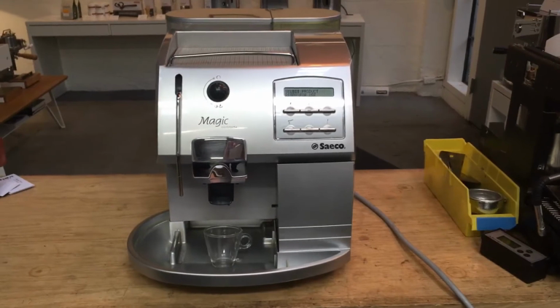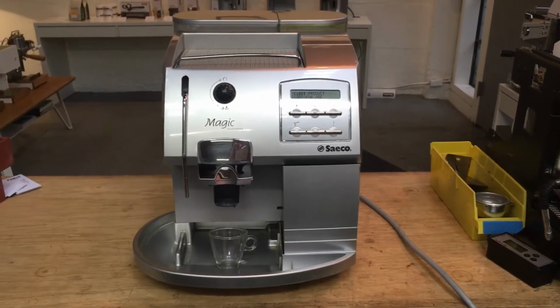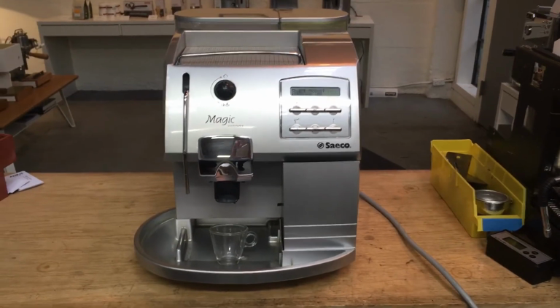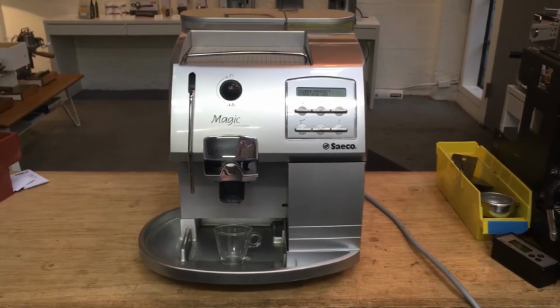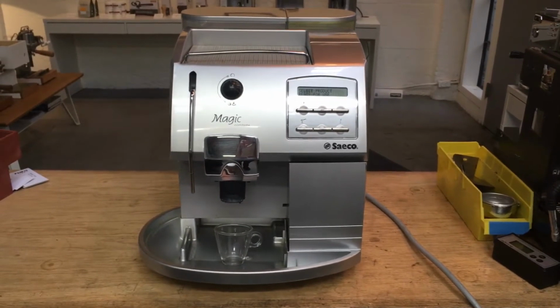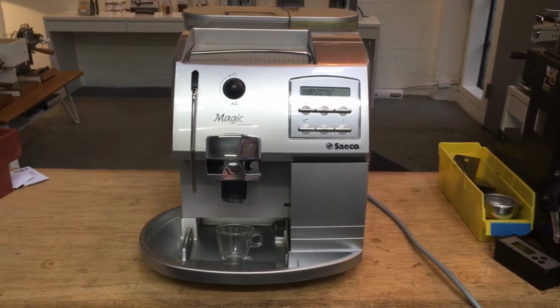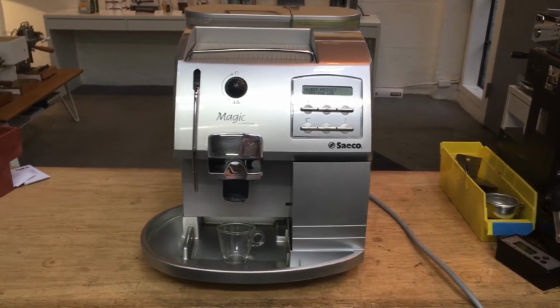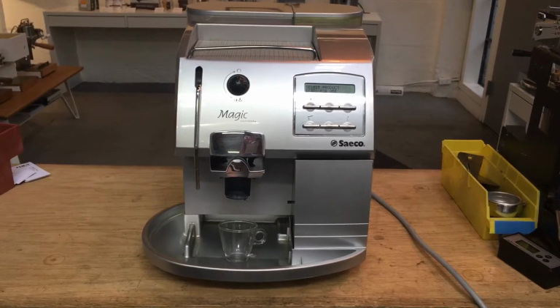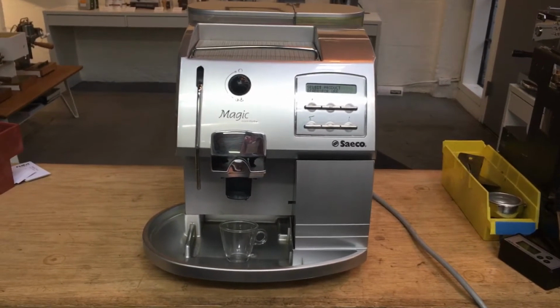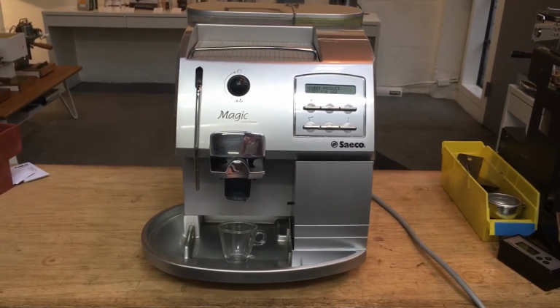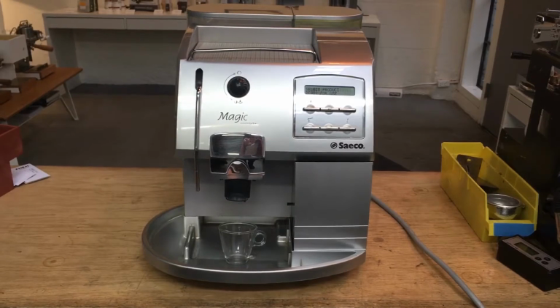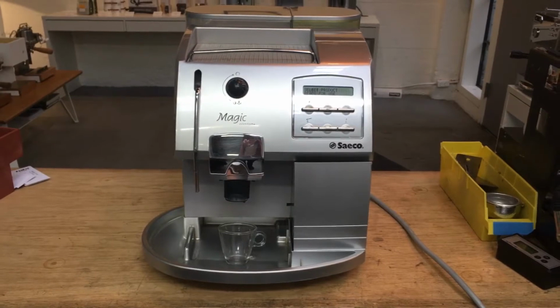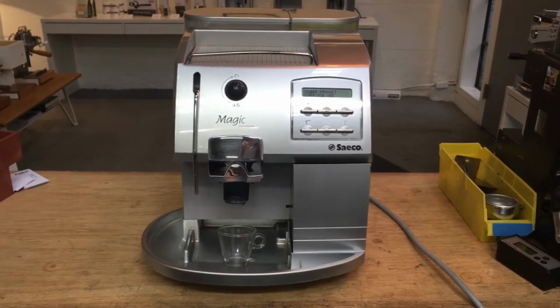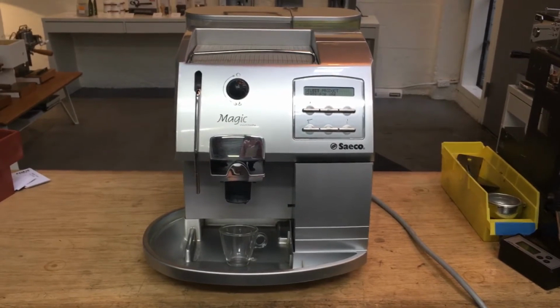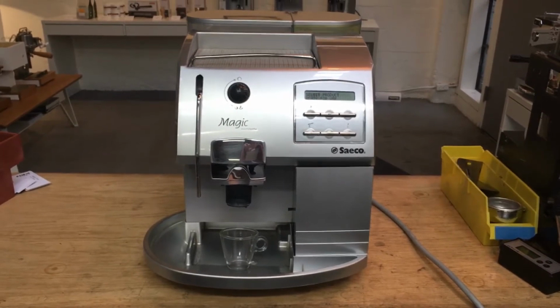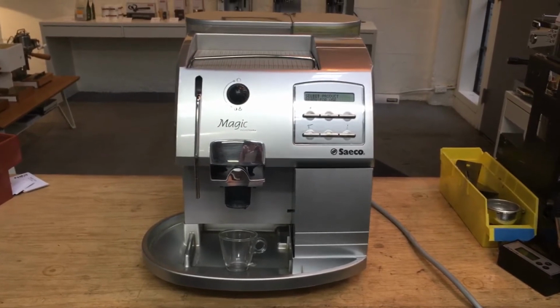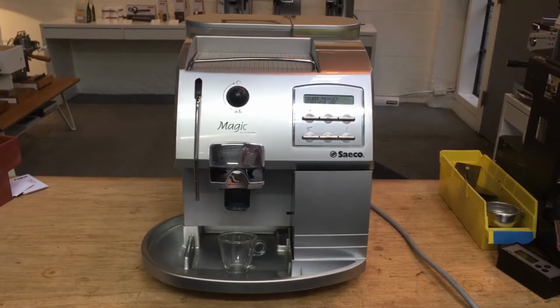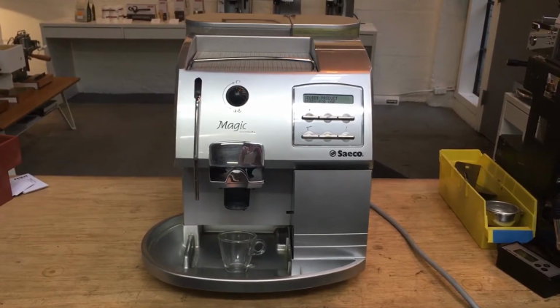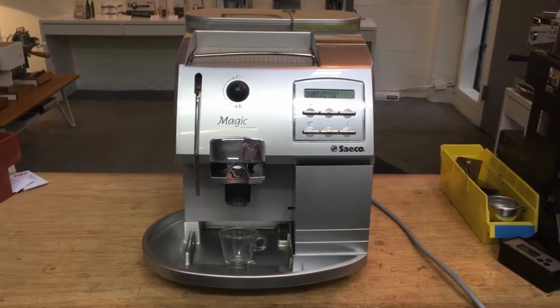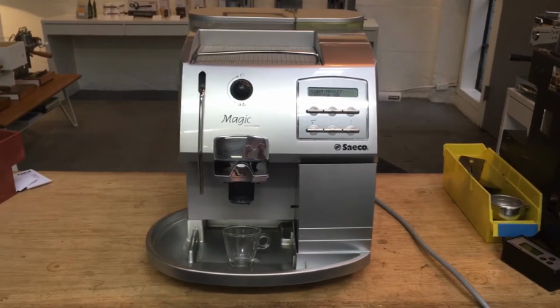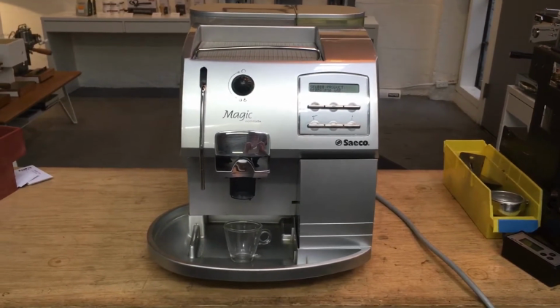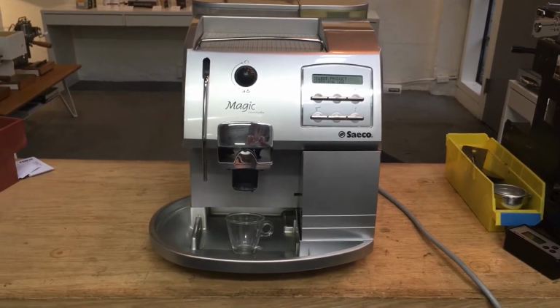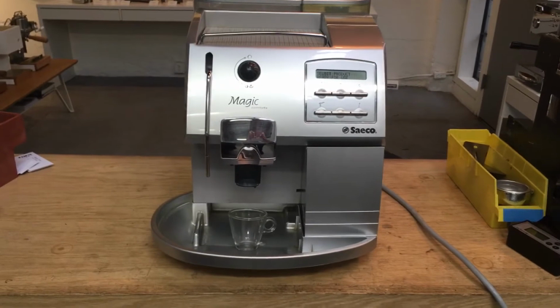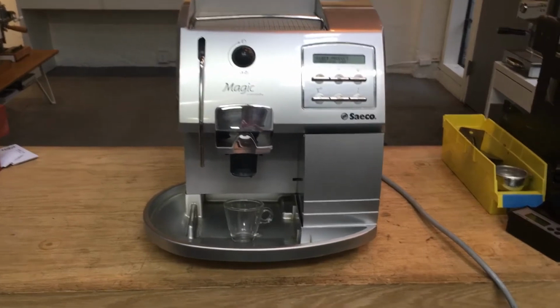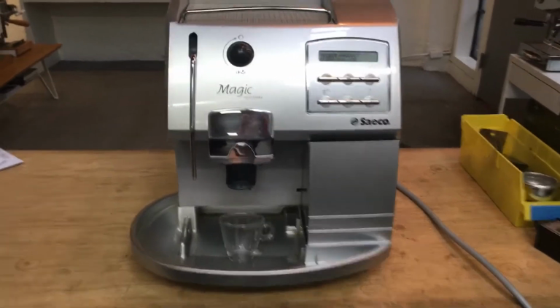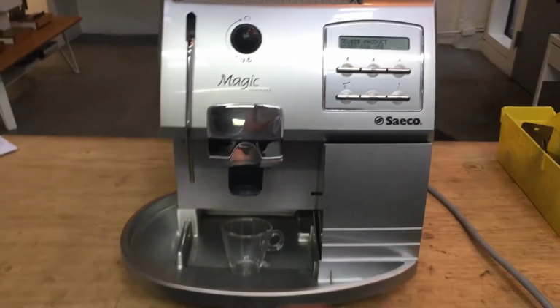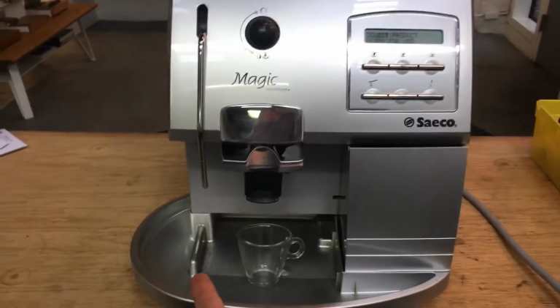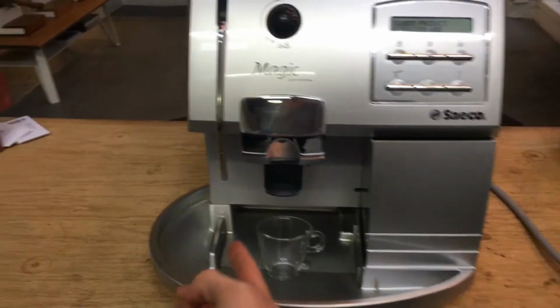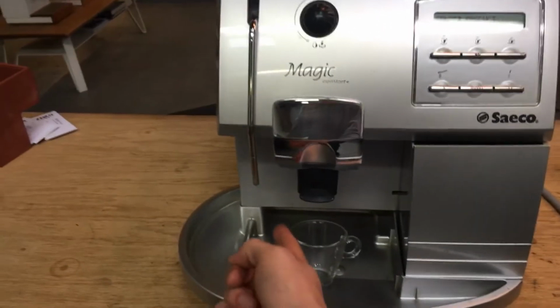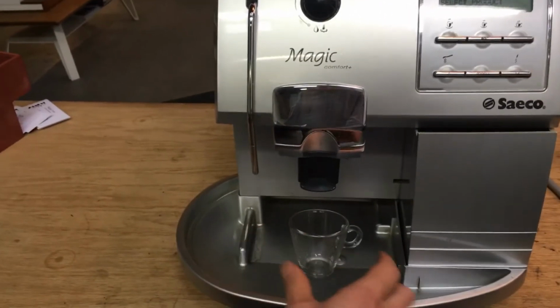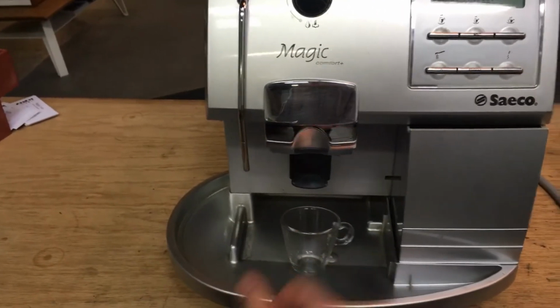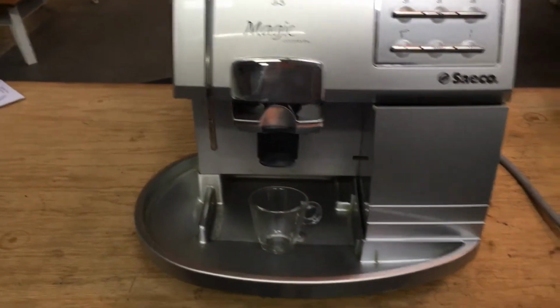Hi everyone, and welcome back to Cannon Coffee. Here at the Saeco Magic Comfort Plus, this machine was brought in because it had an intermittent leak. The customer described that the leak was coming out the side under the tray — too much water in the tray.